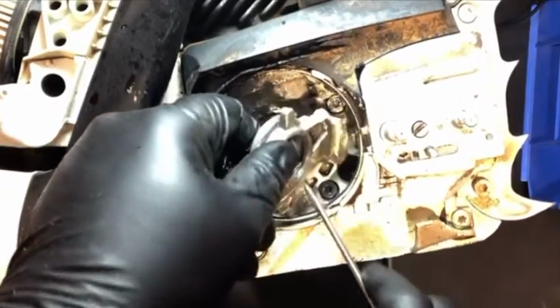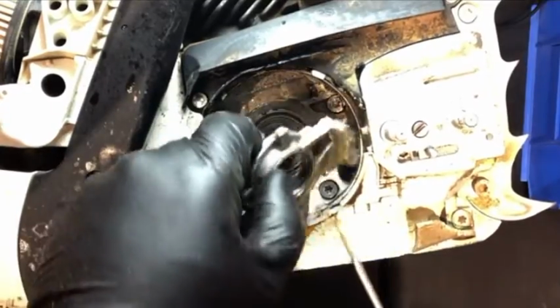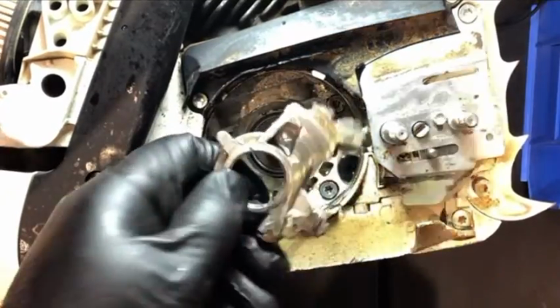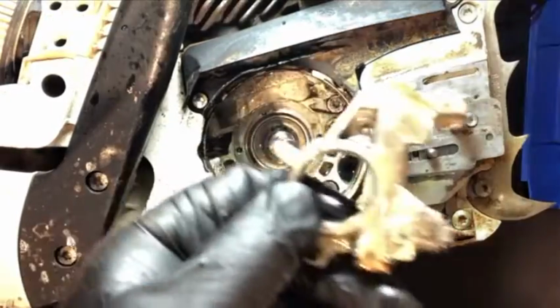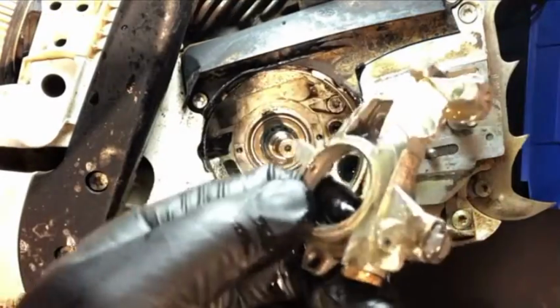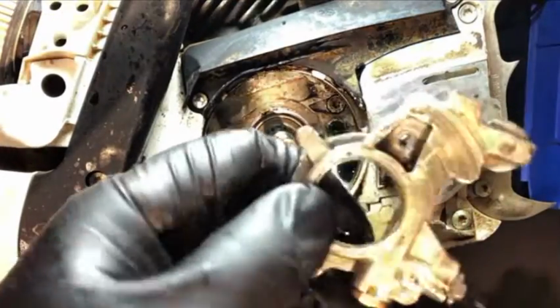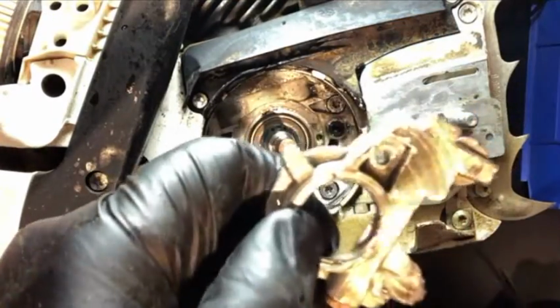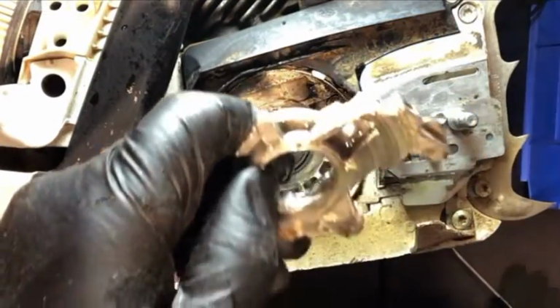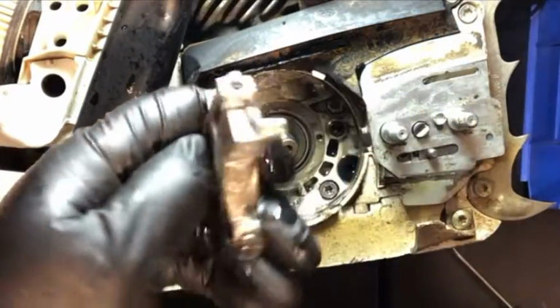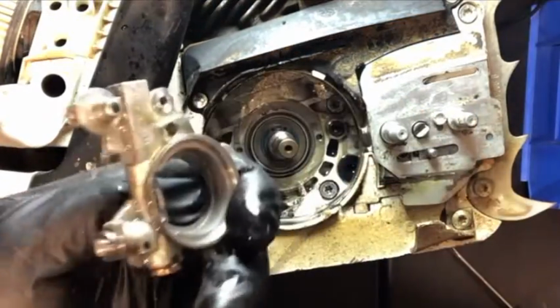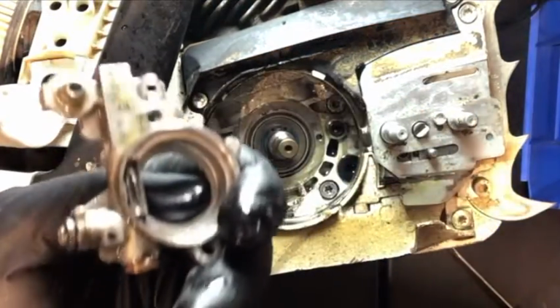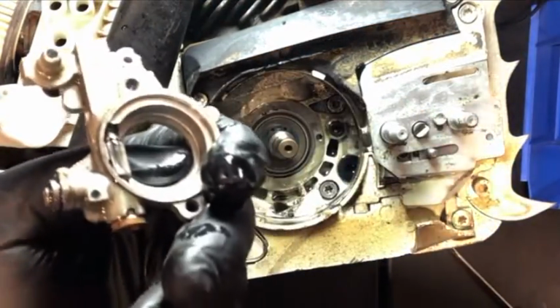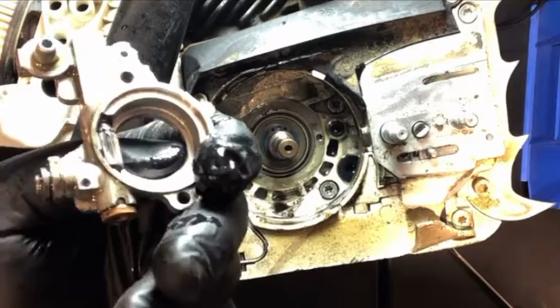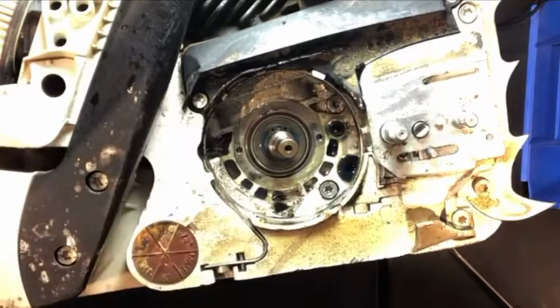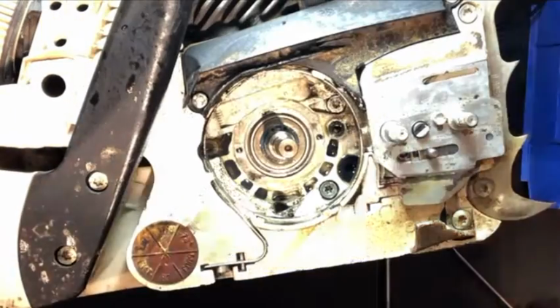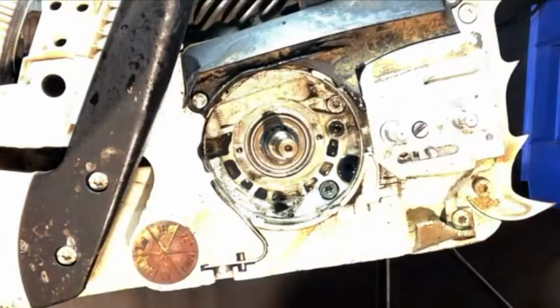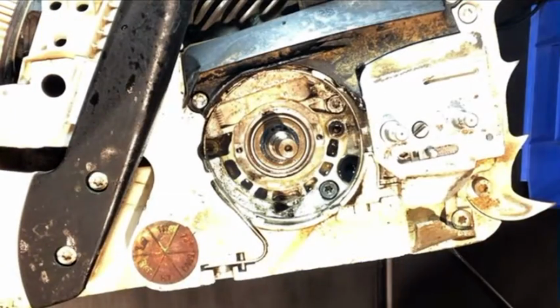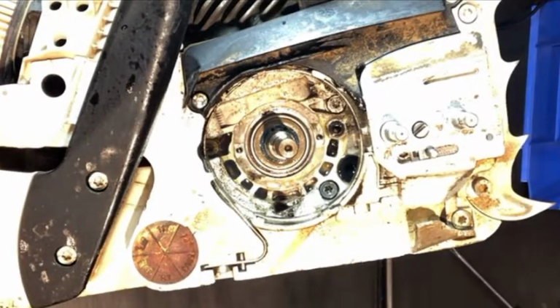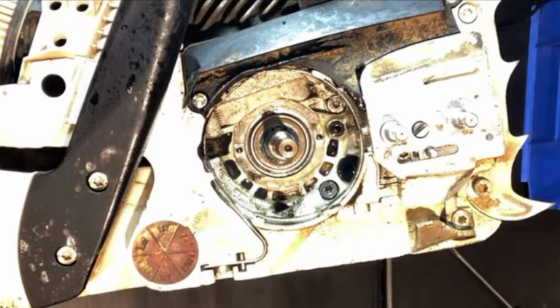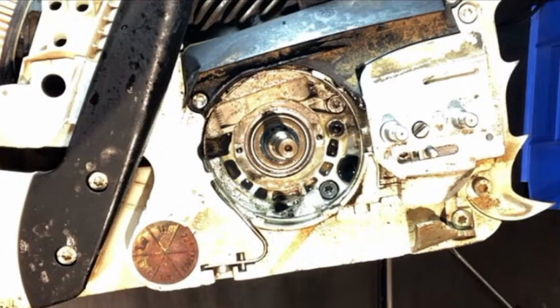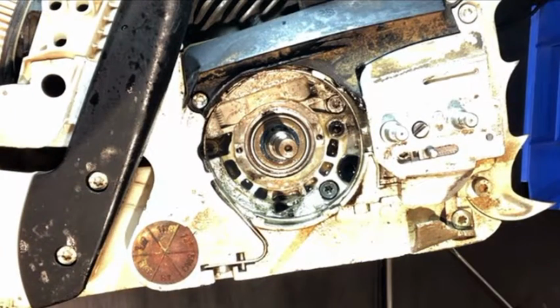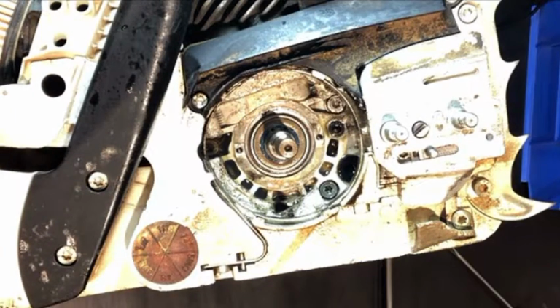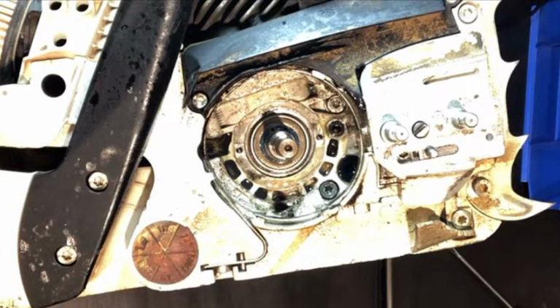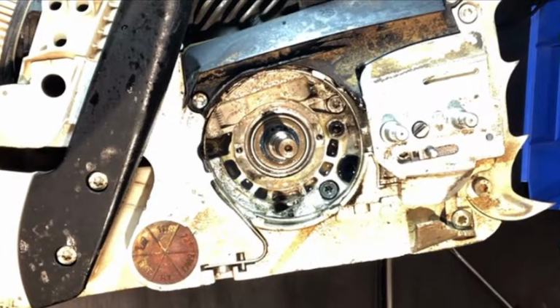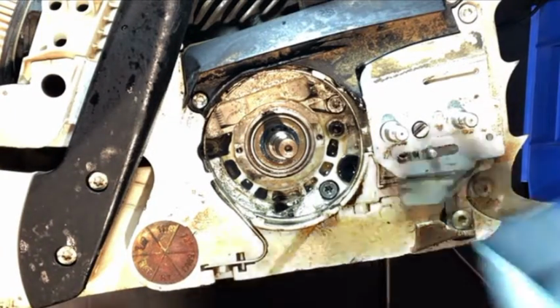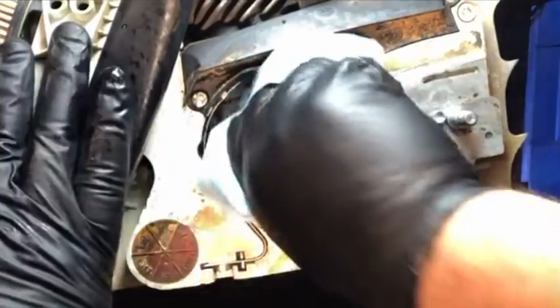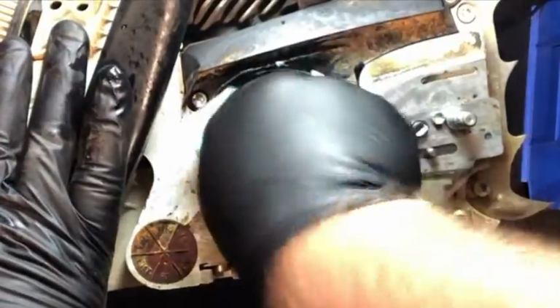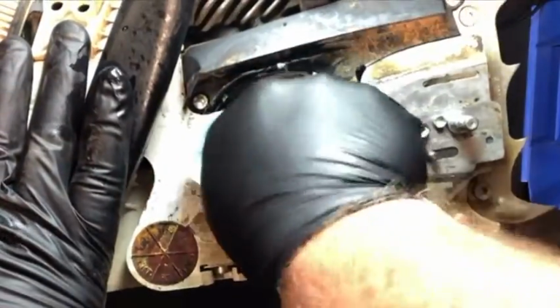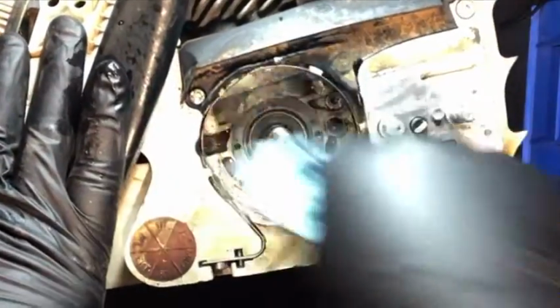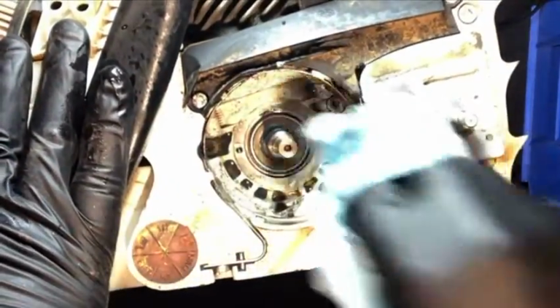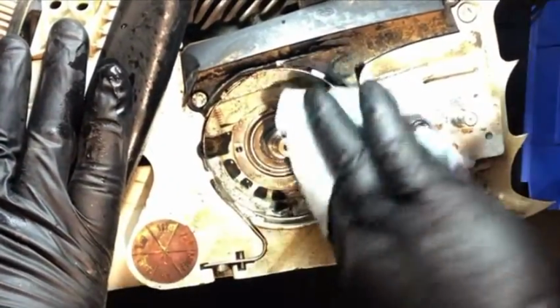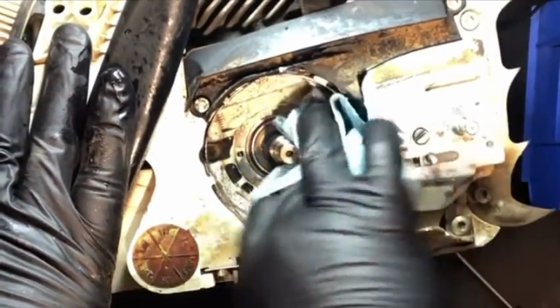I took the two screws out — that's all that holds this oil pump in place. I already blew out the side of the chainsaw and I'm going ahead and wiping down some of the oil that spilled when I took the oil pump out.